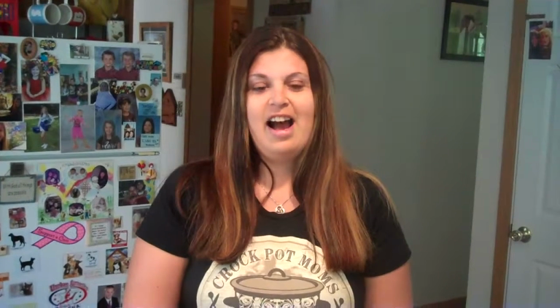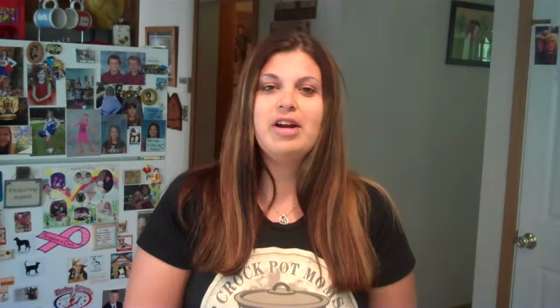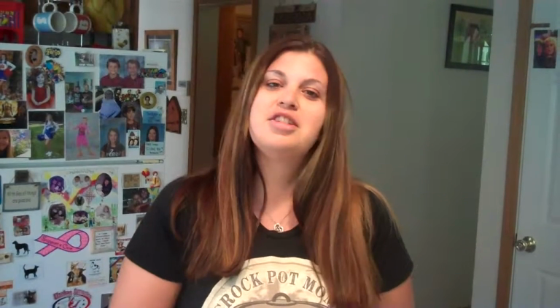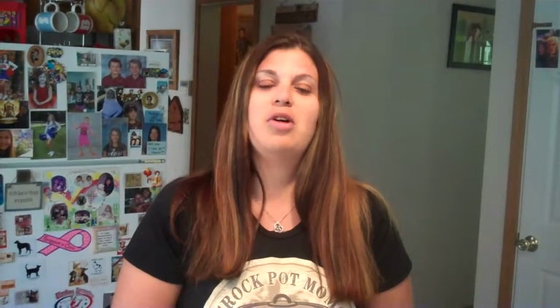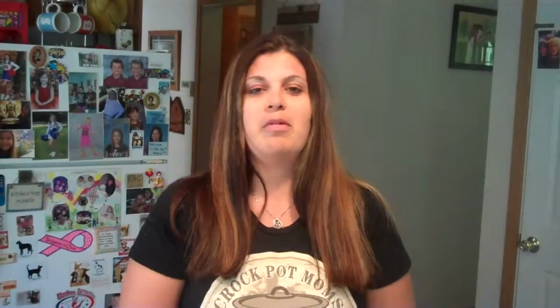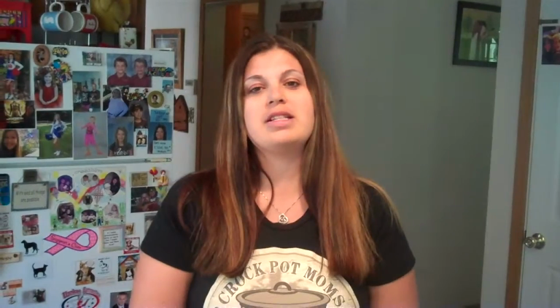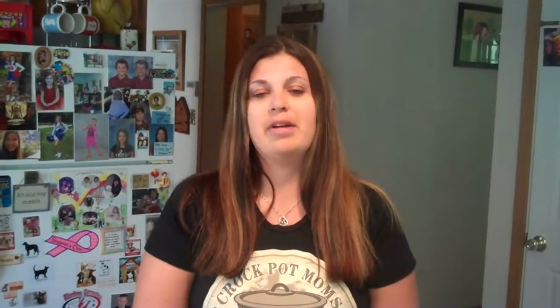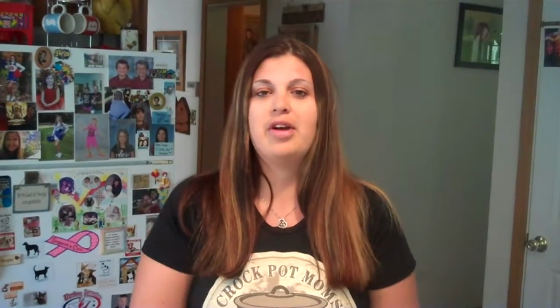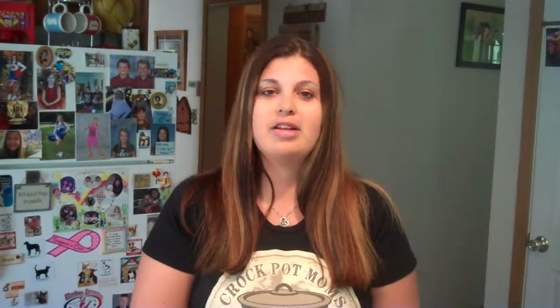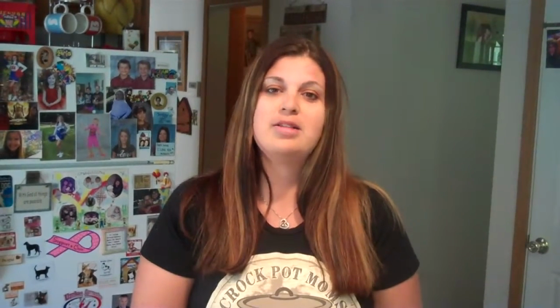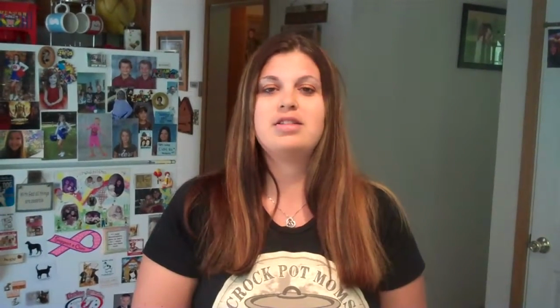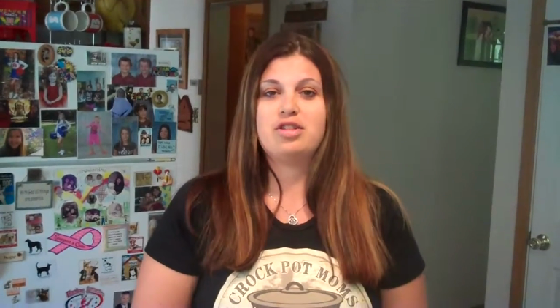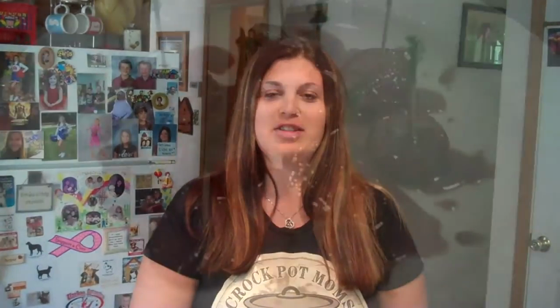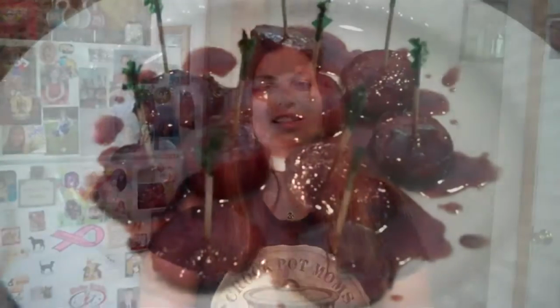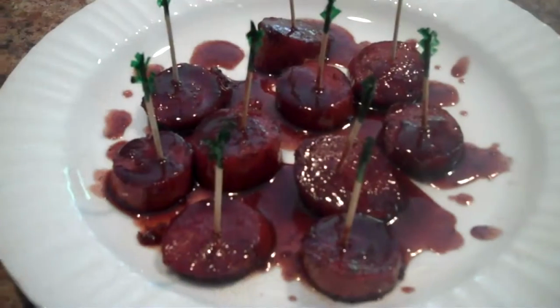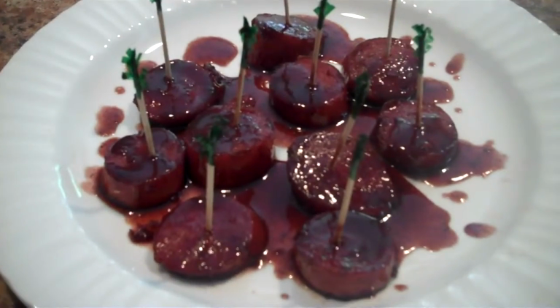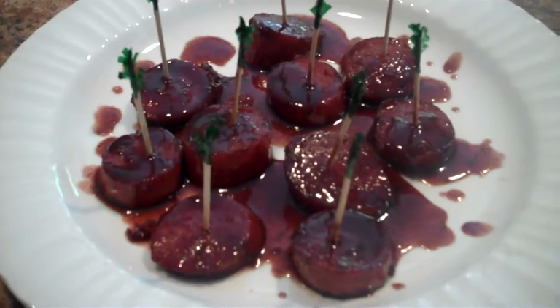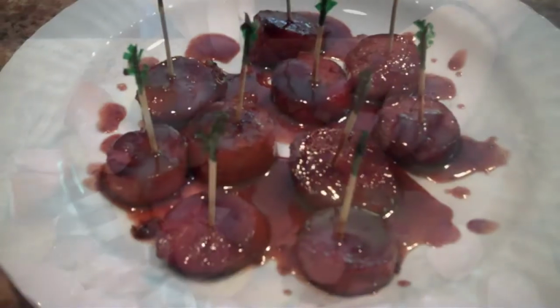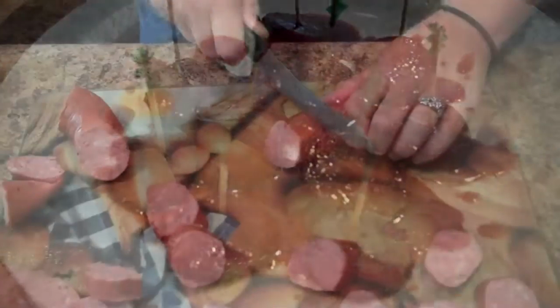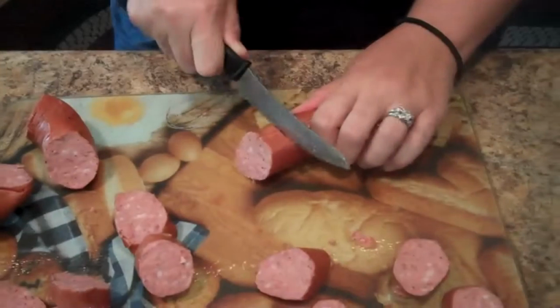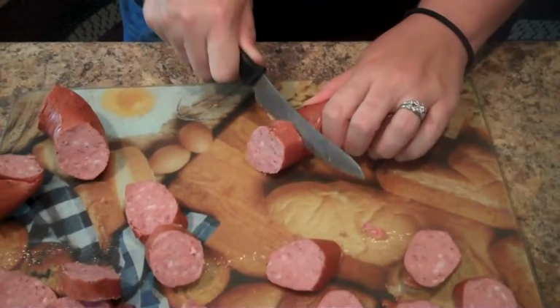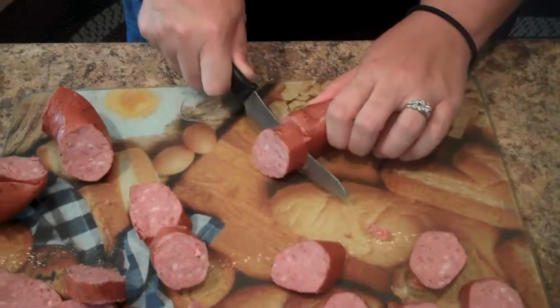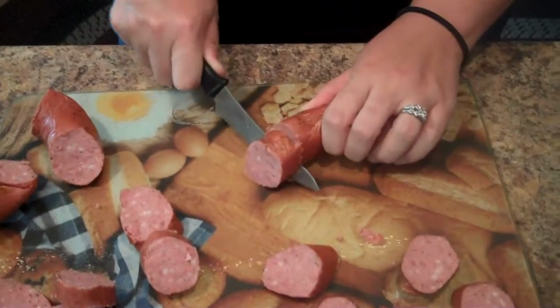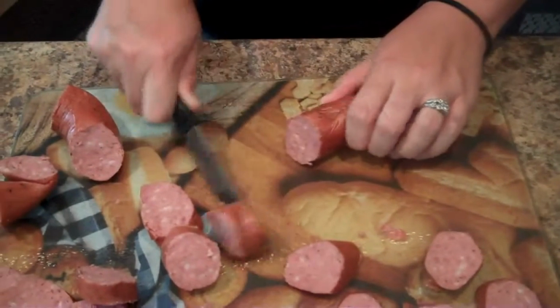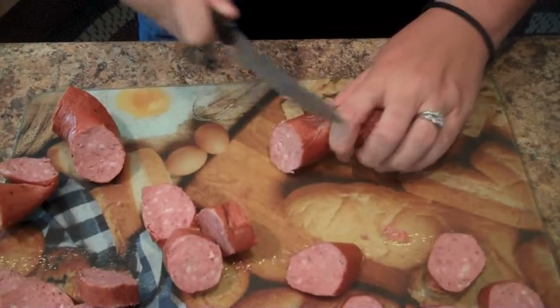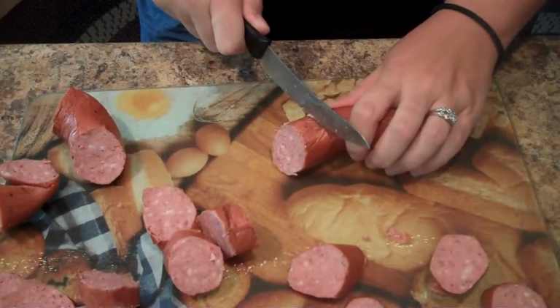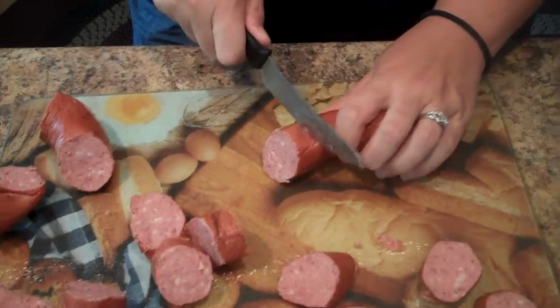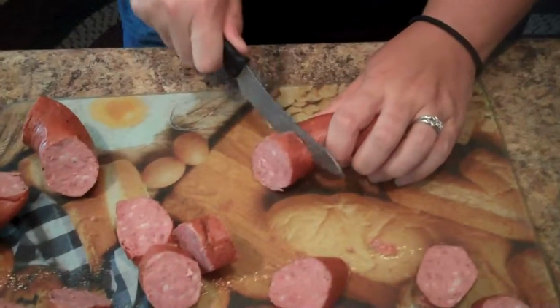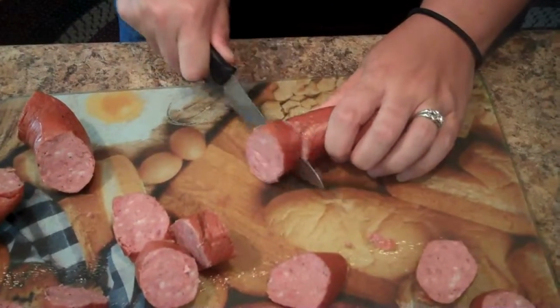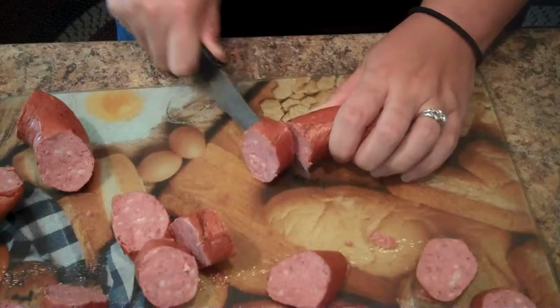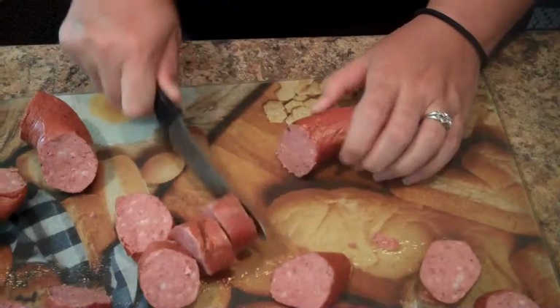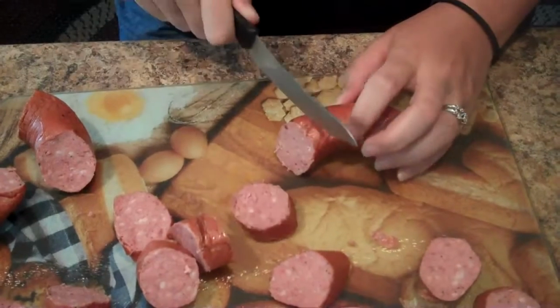Hi everyone, this is Jess from Crock-Pot Moms and today I'm going to show you how to make sweet and spicy sausage rounds. What you want to do is just start cutting your sausage at an angle into pieces.